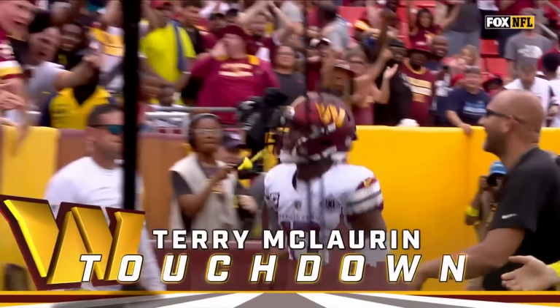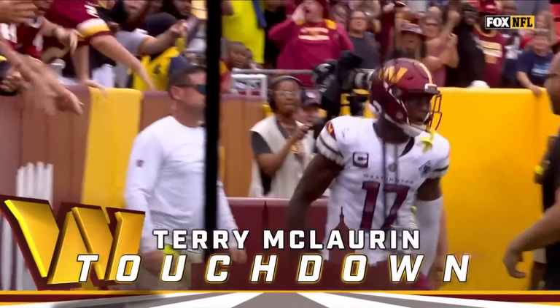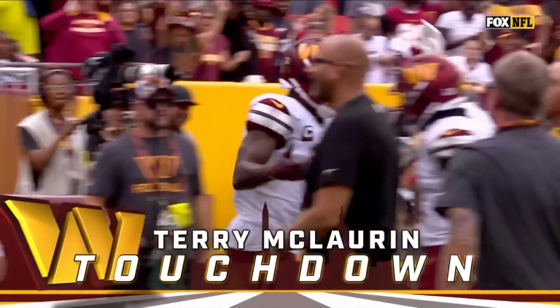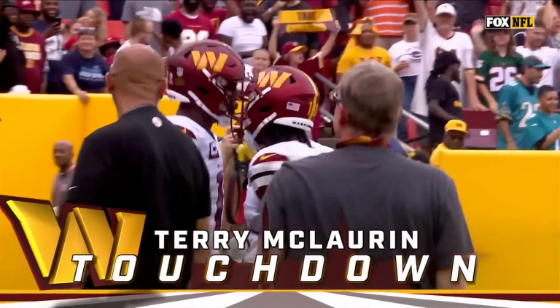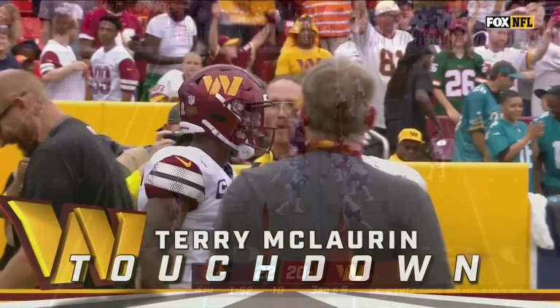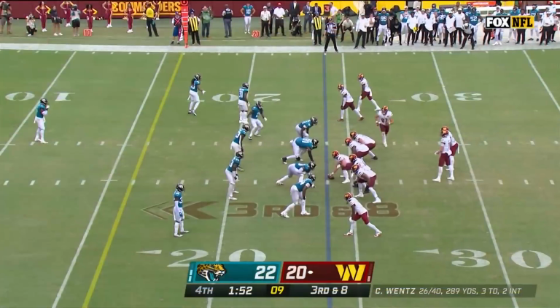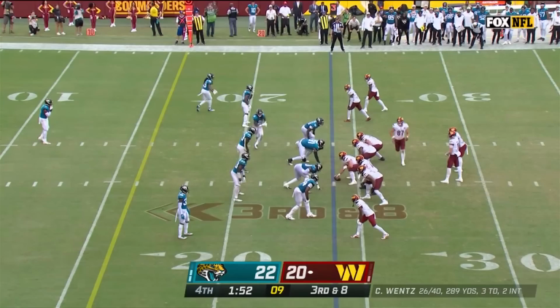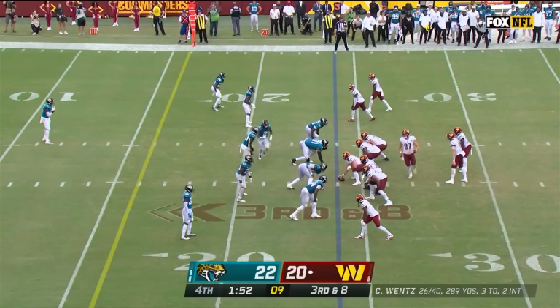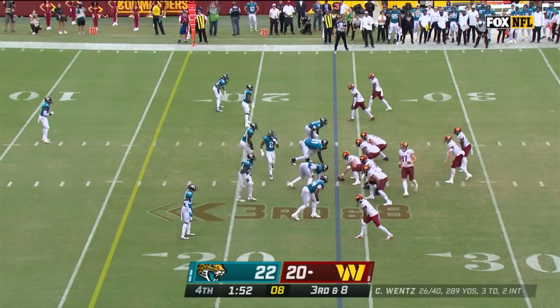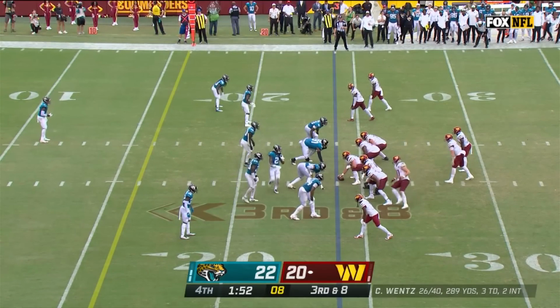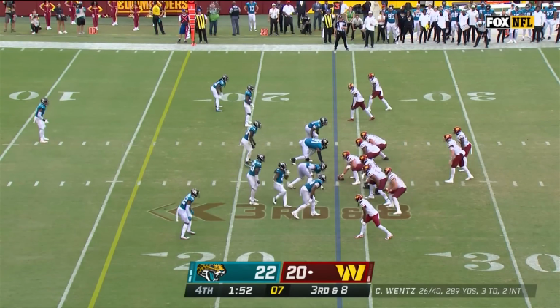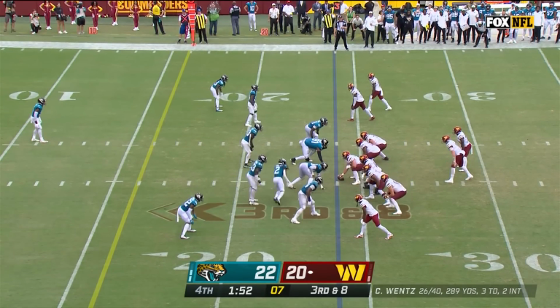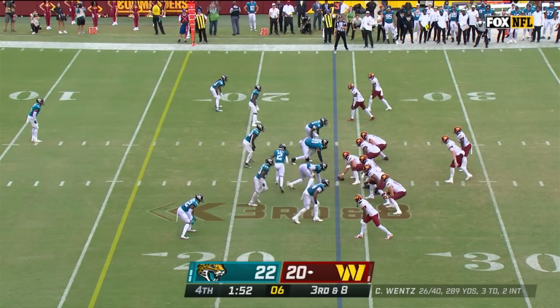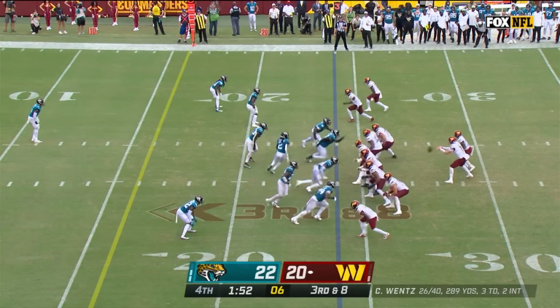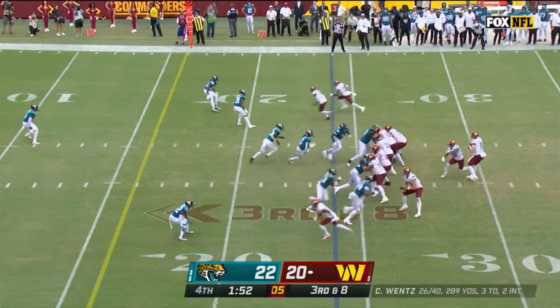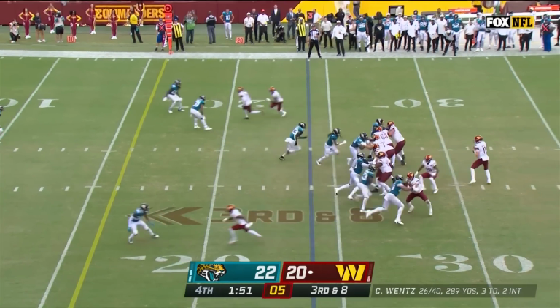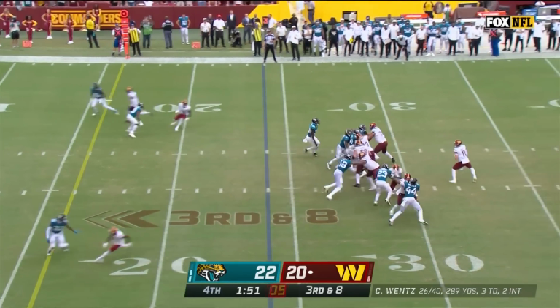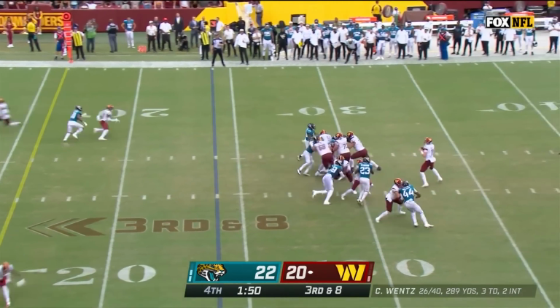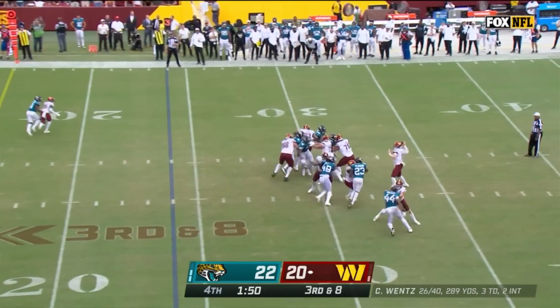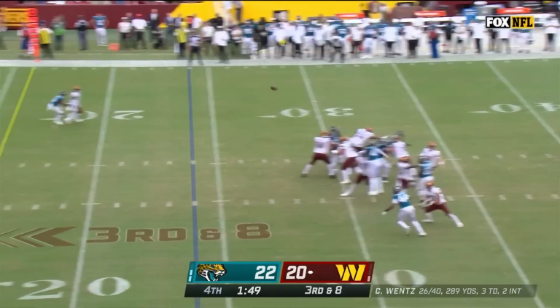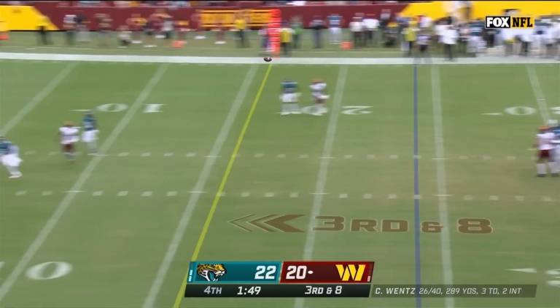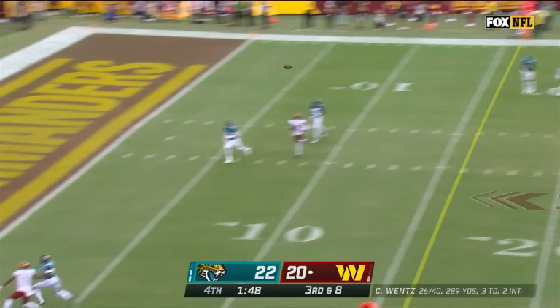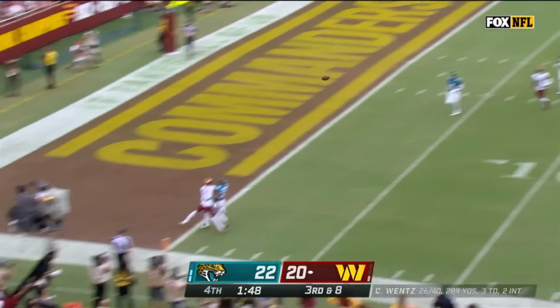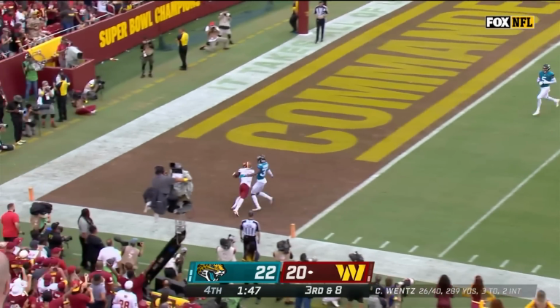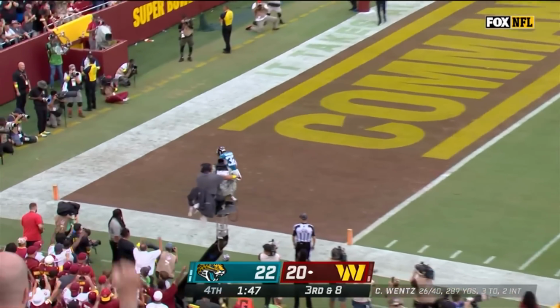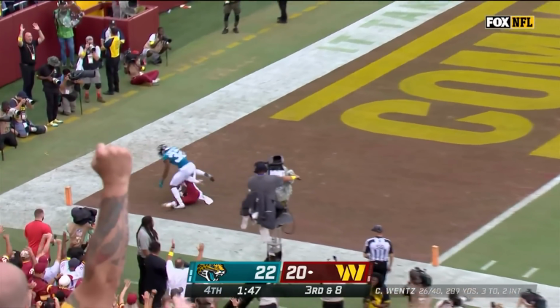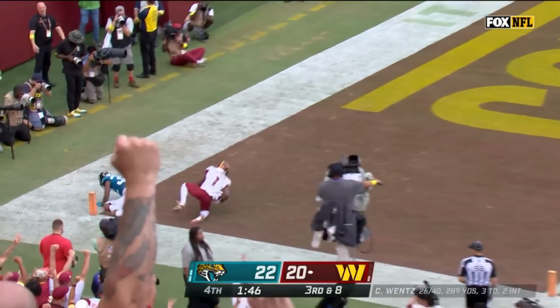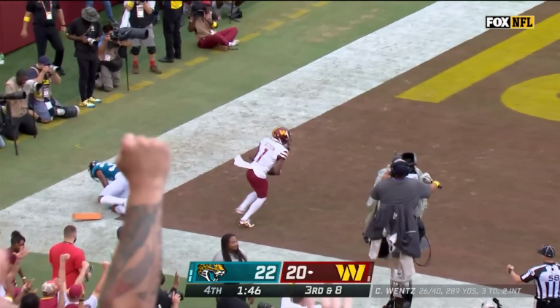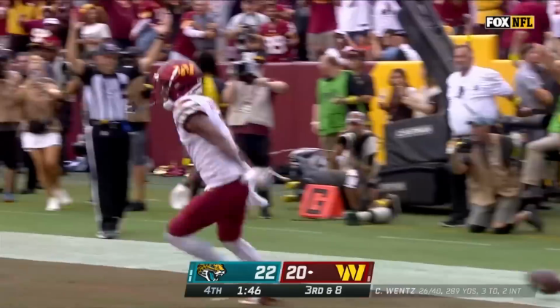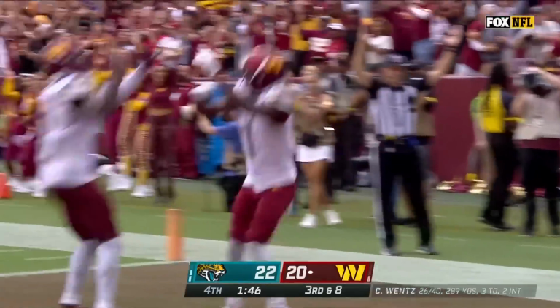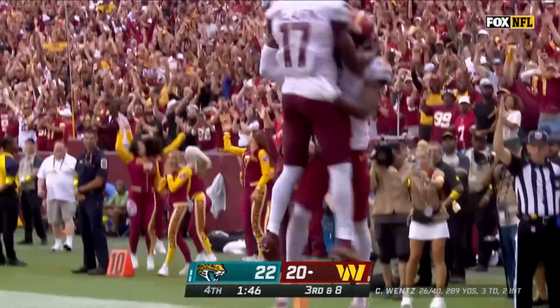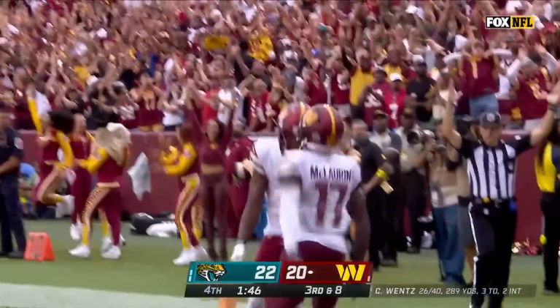49 yards! Third down, eight — big test for the young Jacksonville defense. They do bring extra pressure, and Lentz is protected for the end zone. And Dotson — he holds it in! It's a touchdown, Commanders!